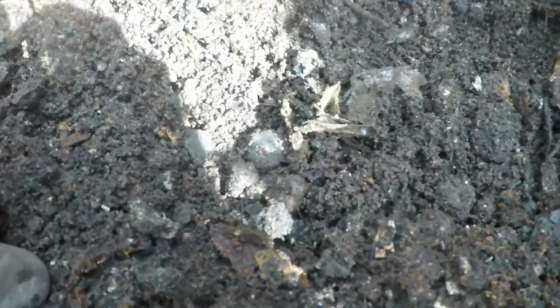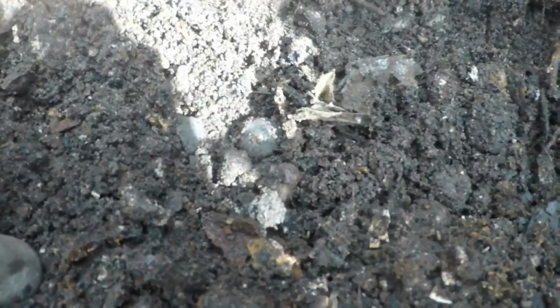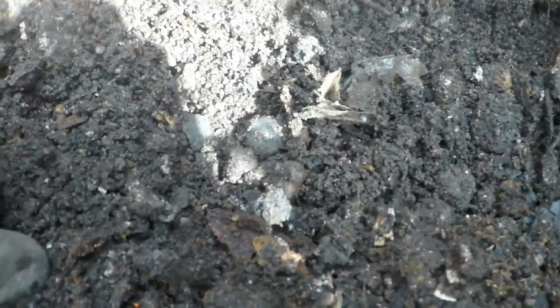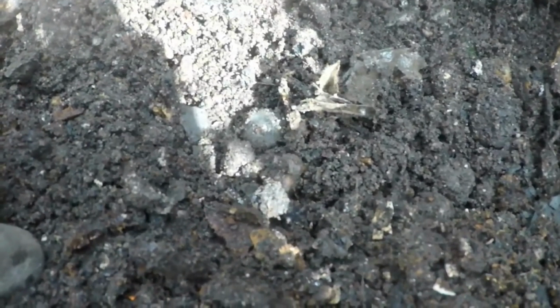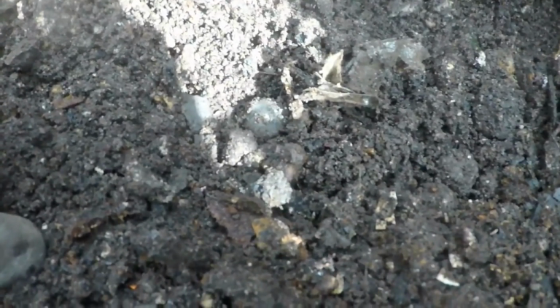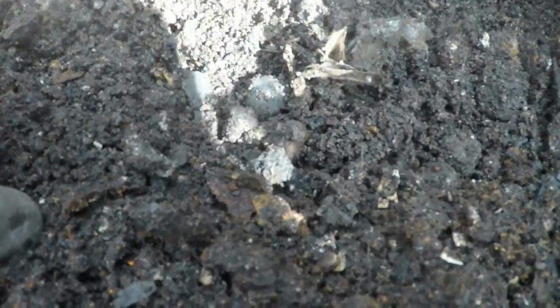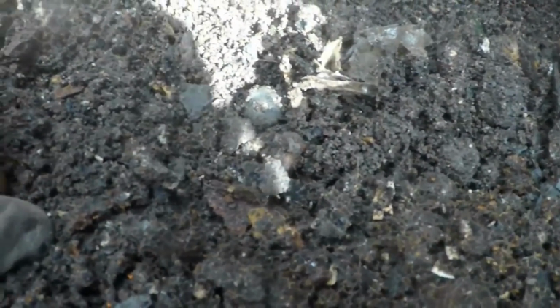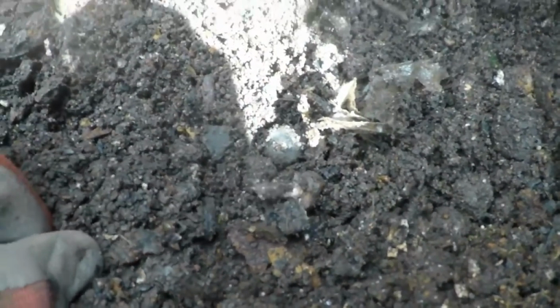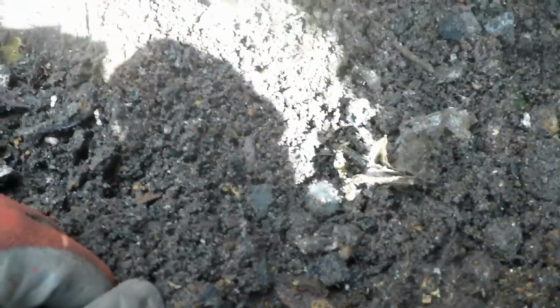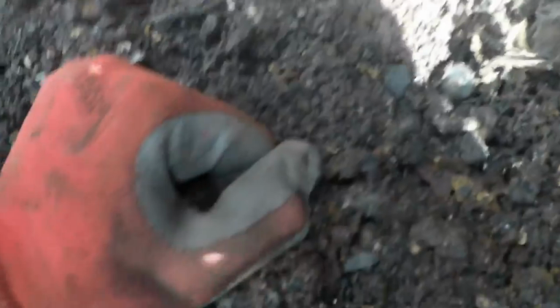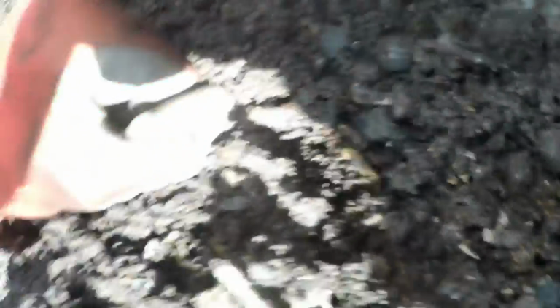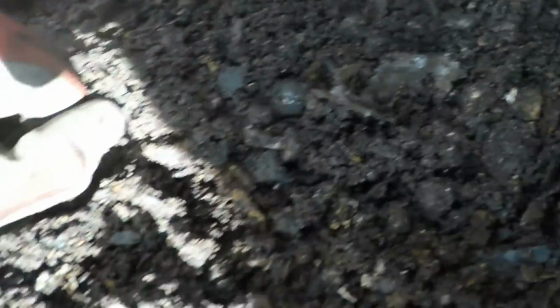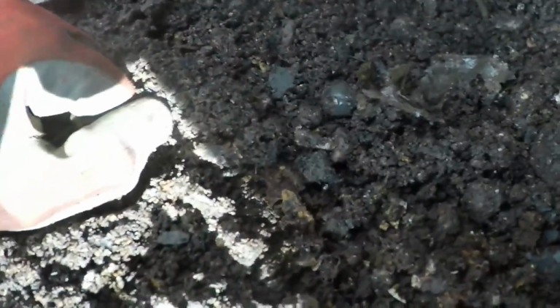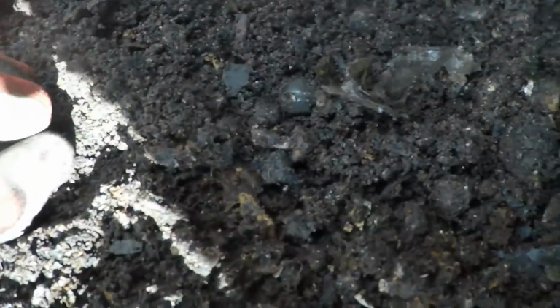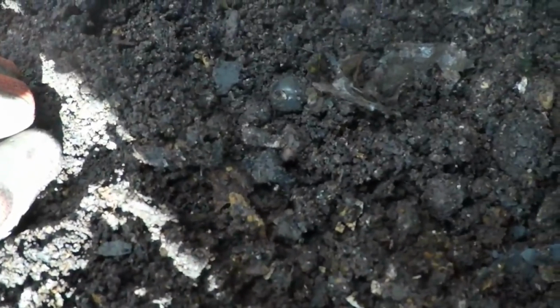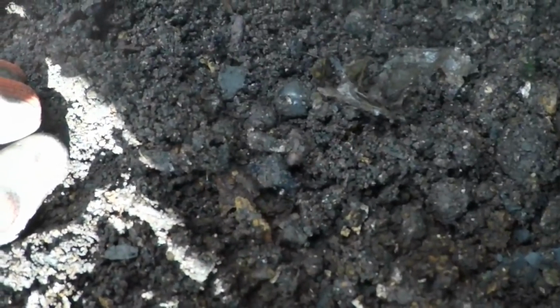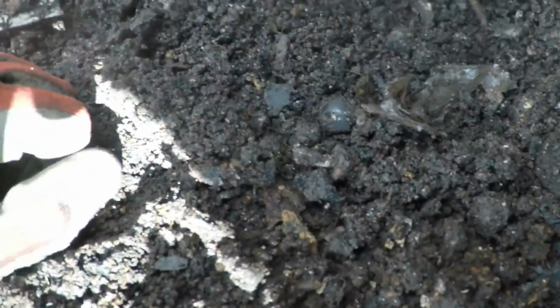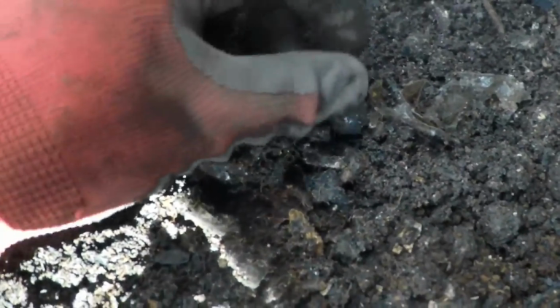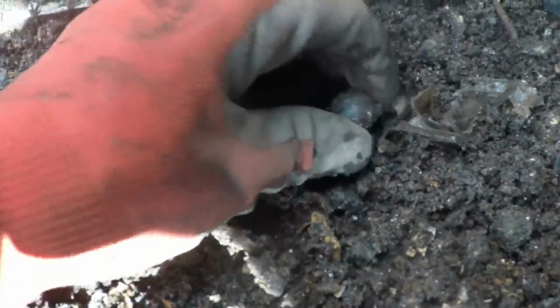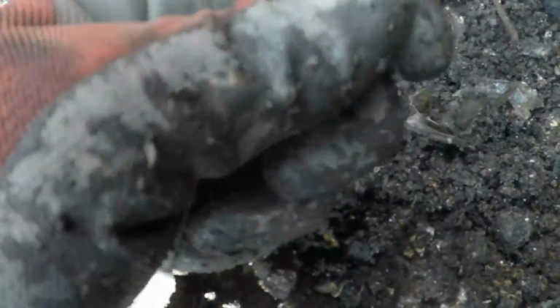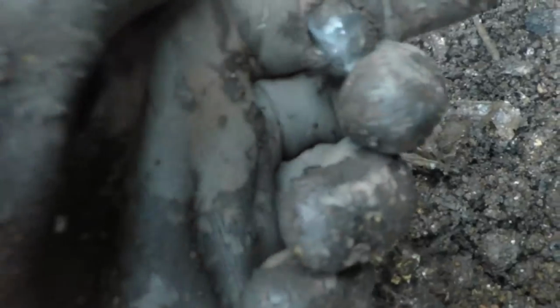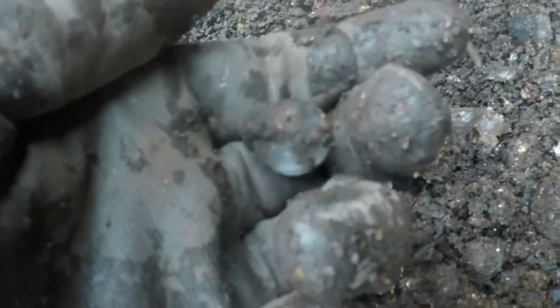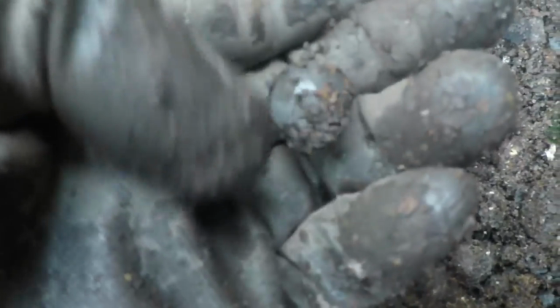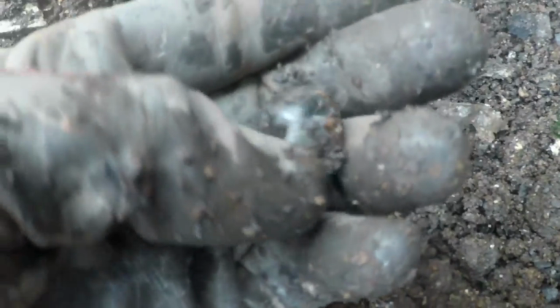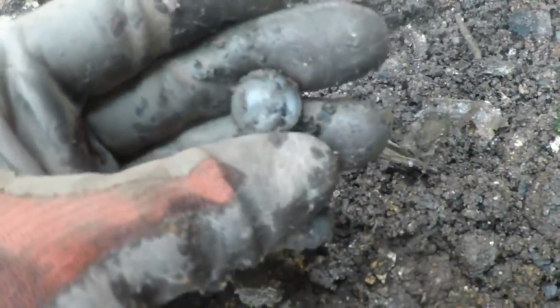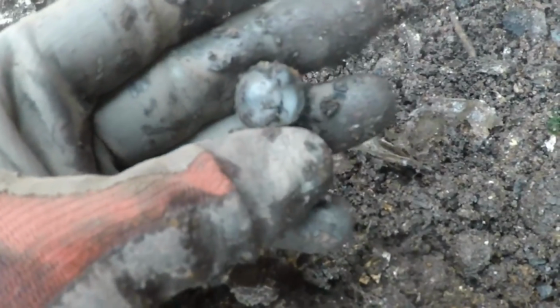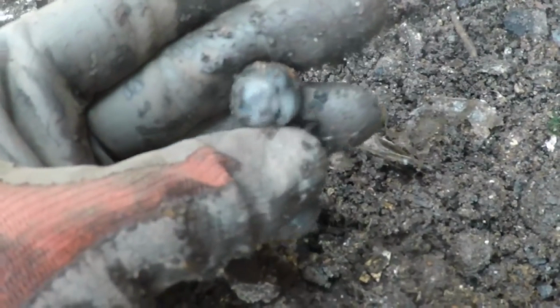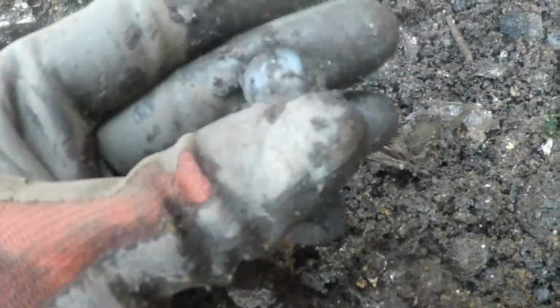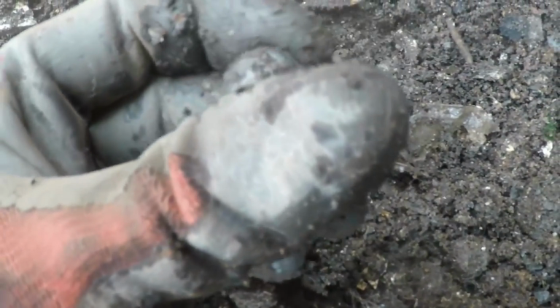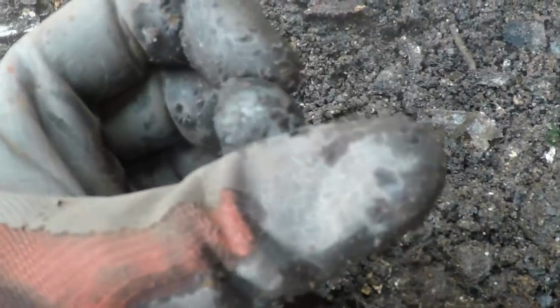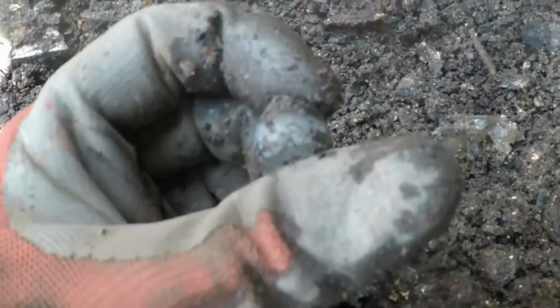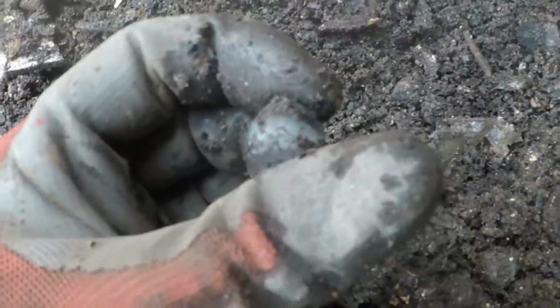I was cleaning back out my hole and I got another marble. Let me get it in the sun — there we go. You see it? It looks like a cat eye — it is. It's a white one. Found one of these the last time I was here, just like it. Let me get it cleaned off.